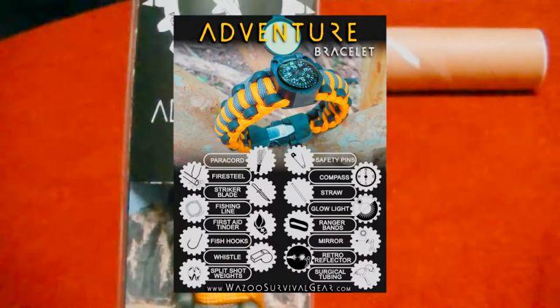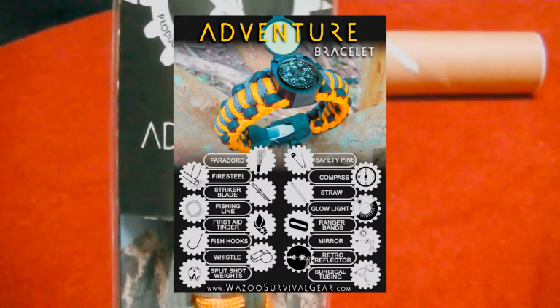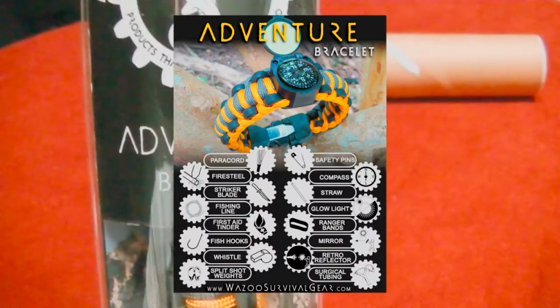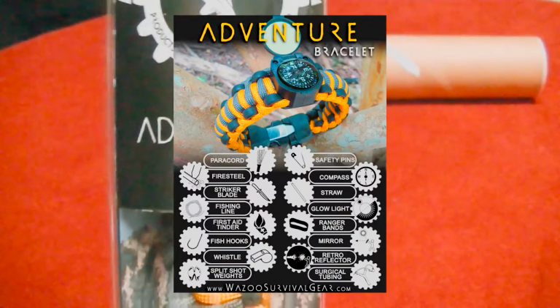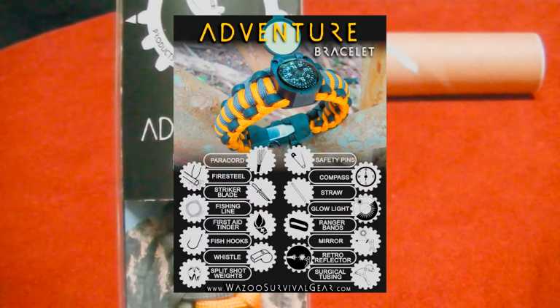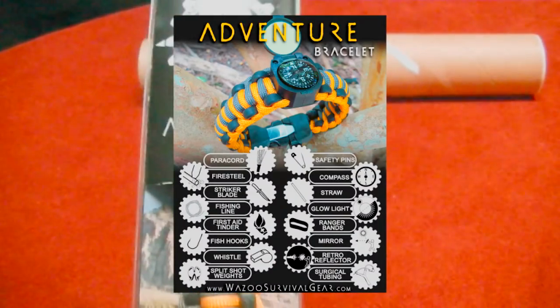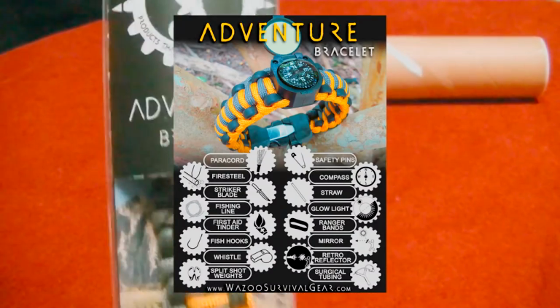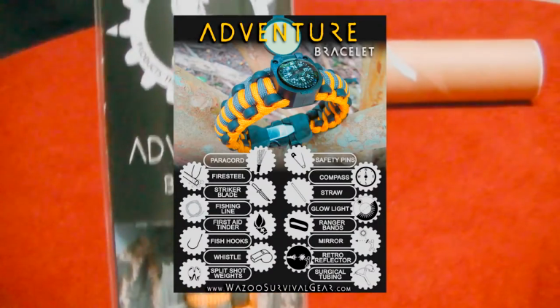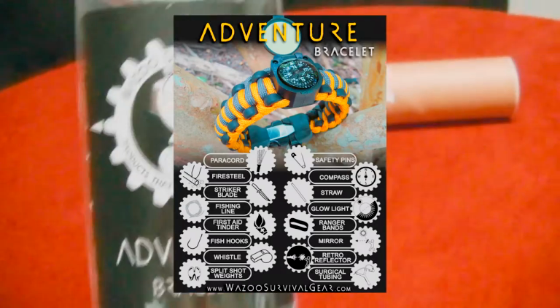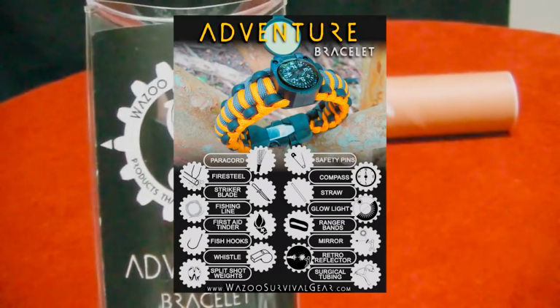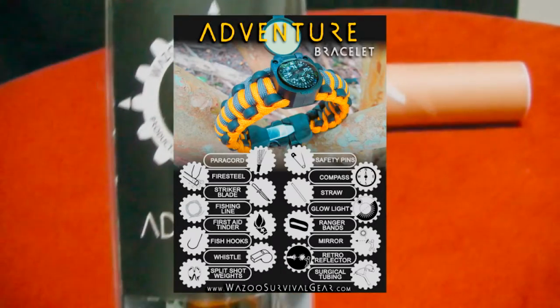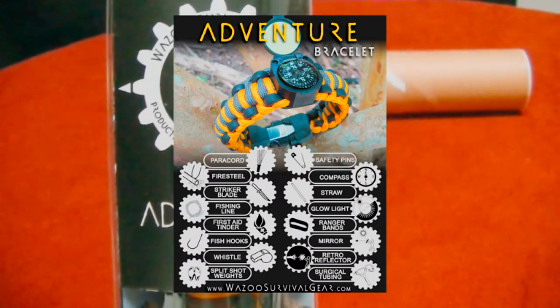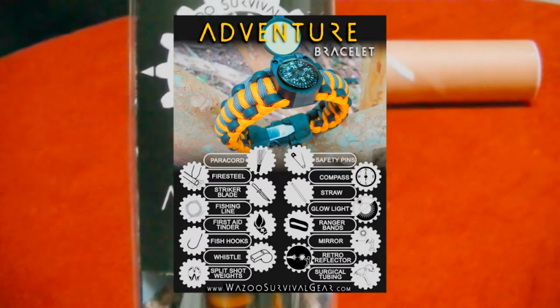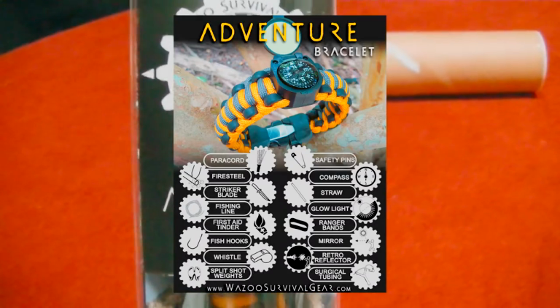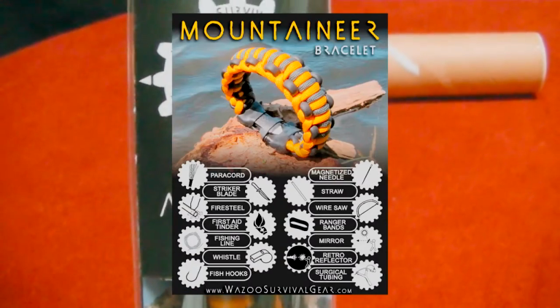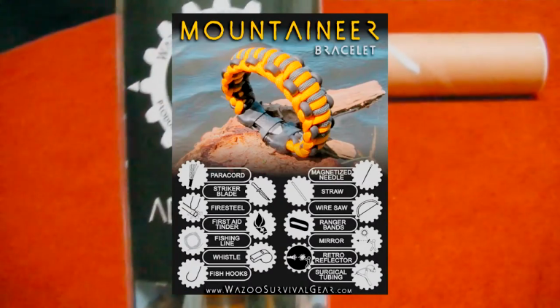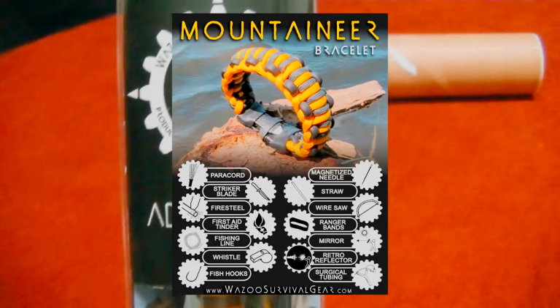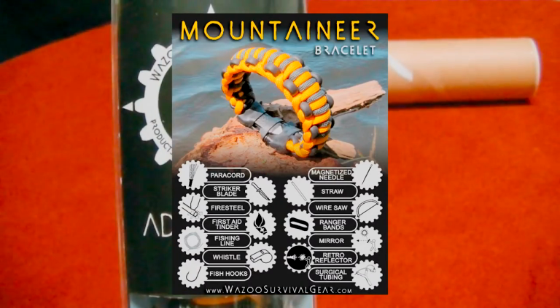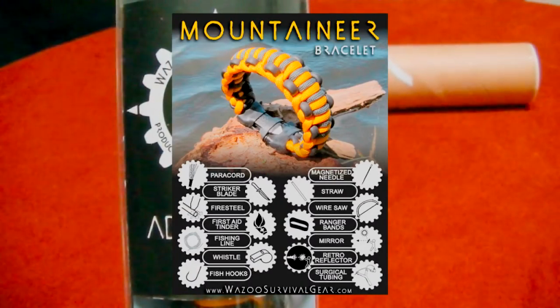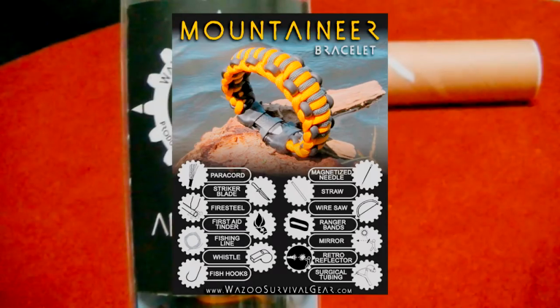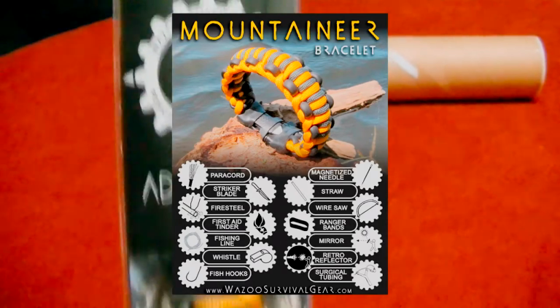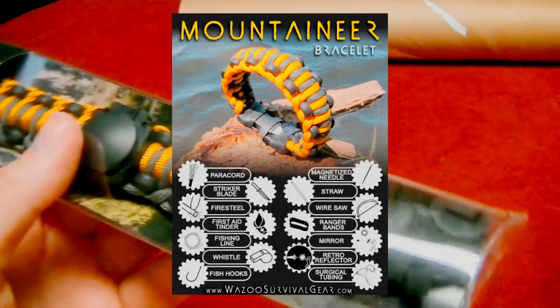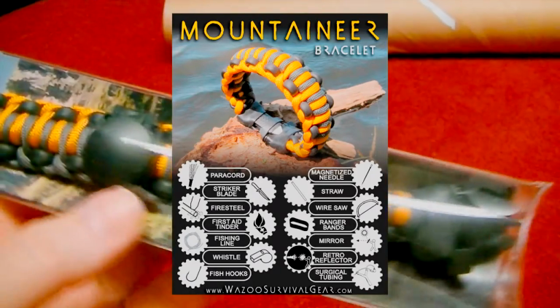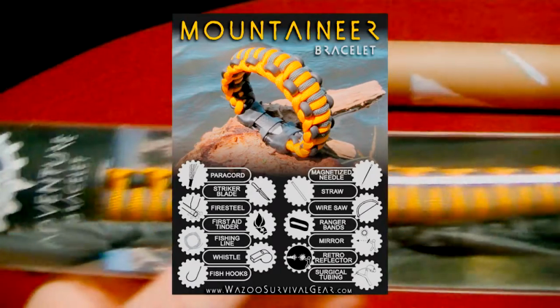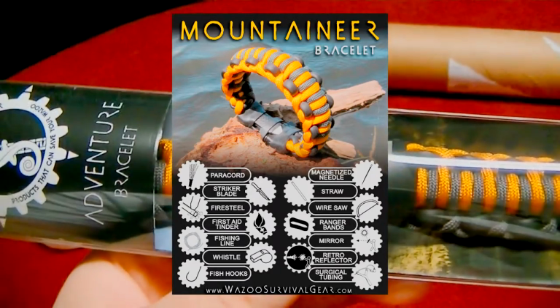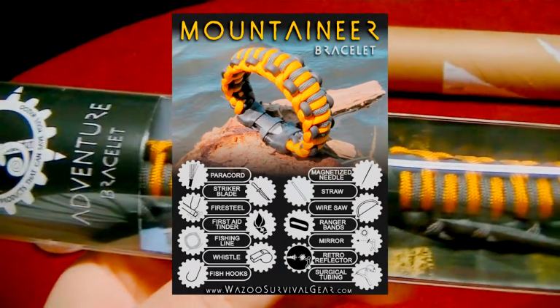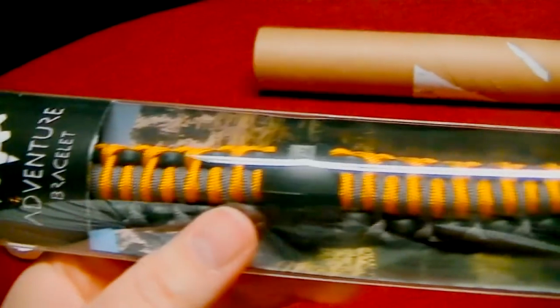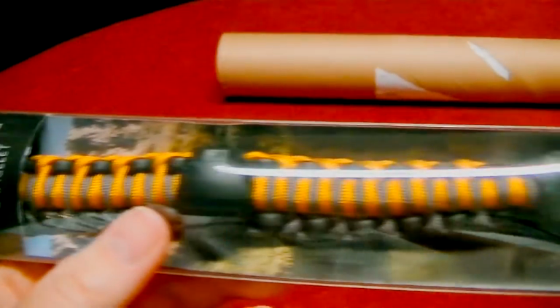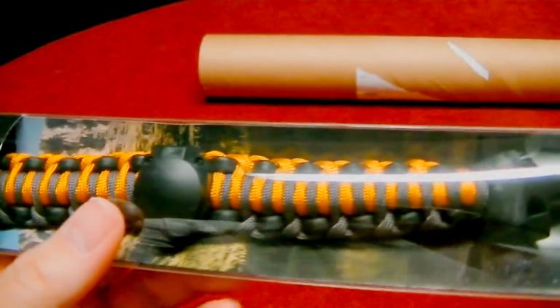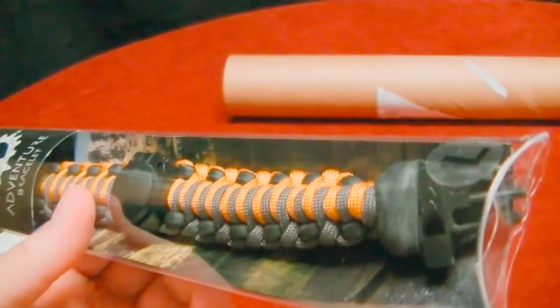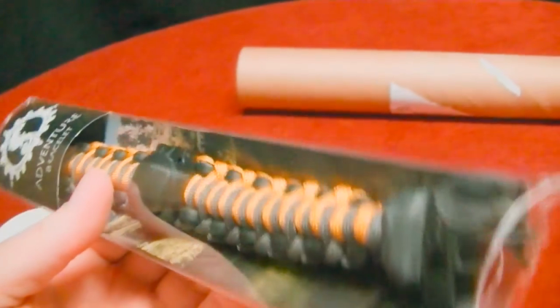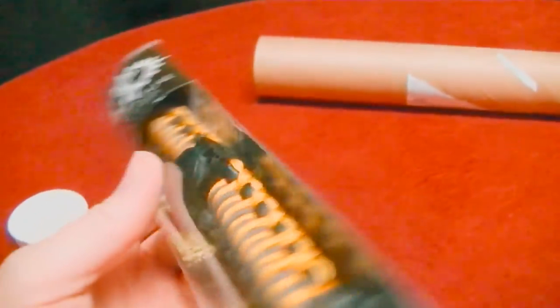The Venture Bracelet is their creme de la creme bracelet. The next down is the Mountaineer — and I really shouldn't say down, it's just they're made for different situations. And there's several others. Of course, this is a 550 paracord bracelet, quality made in the USA.